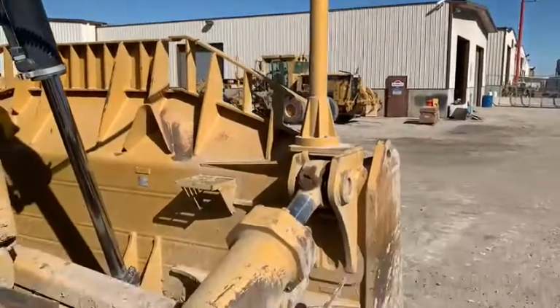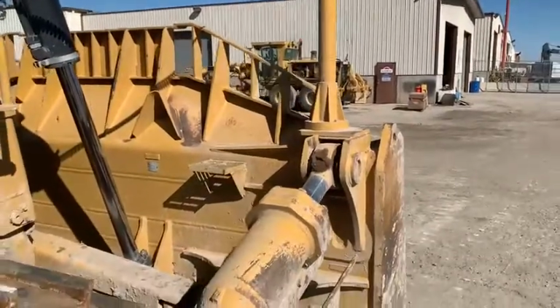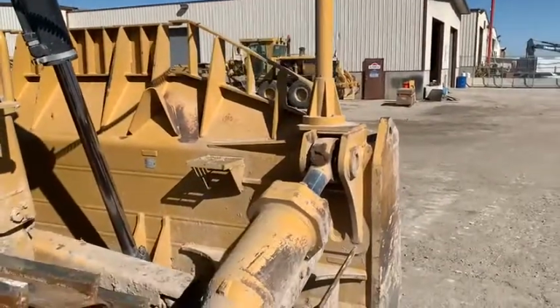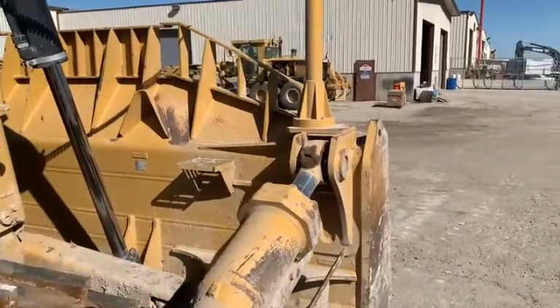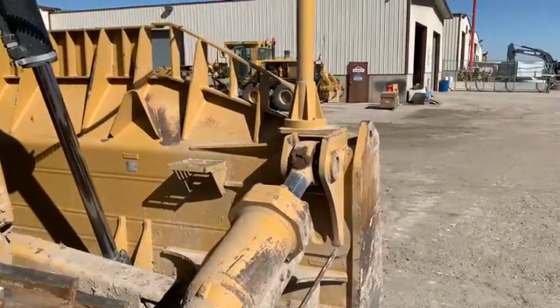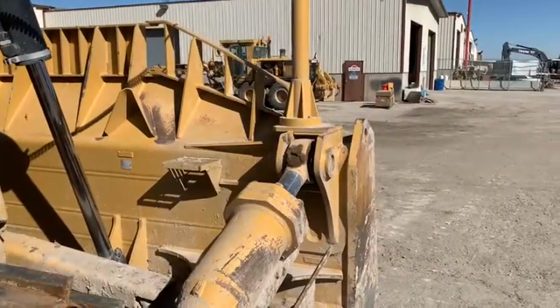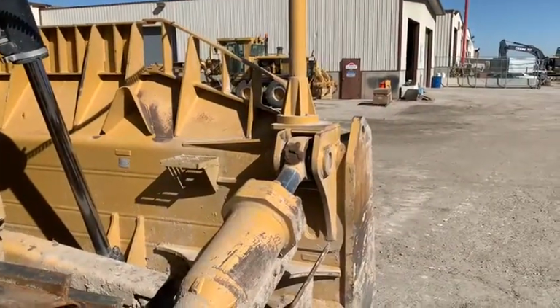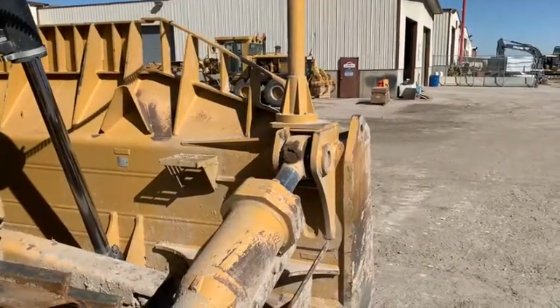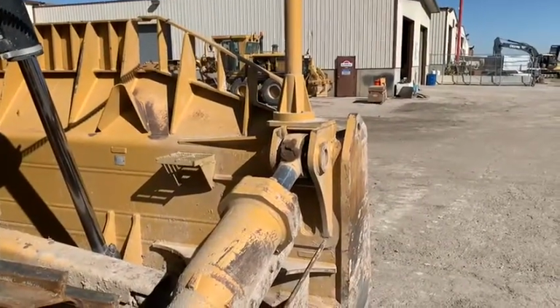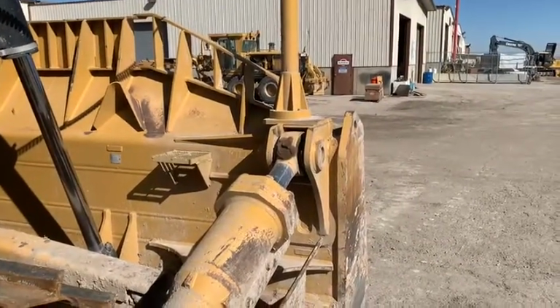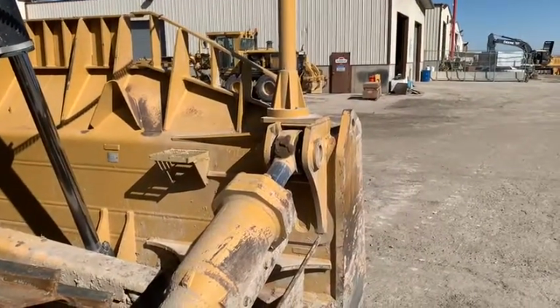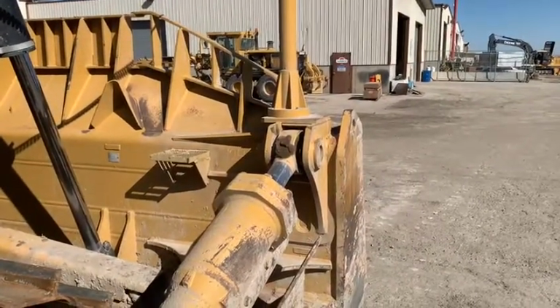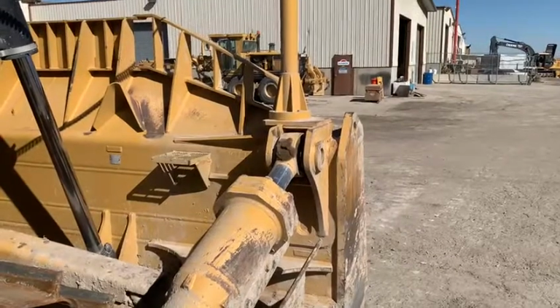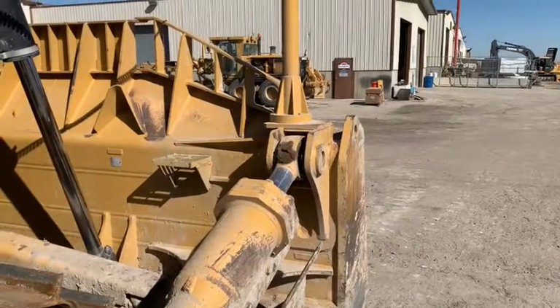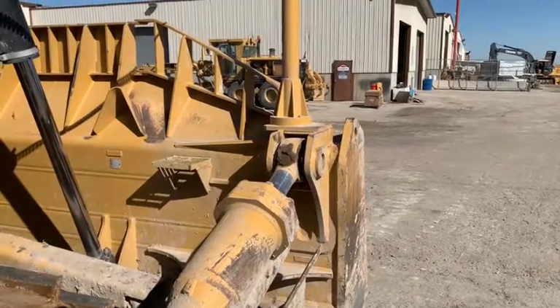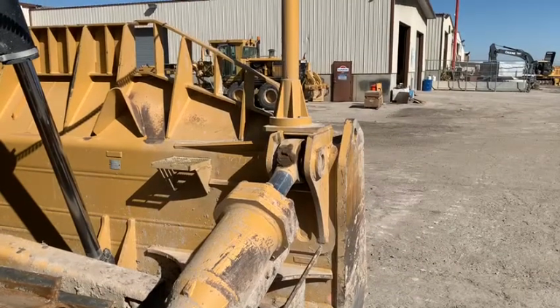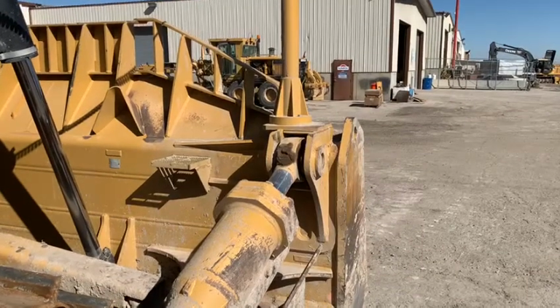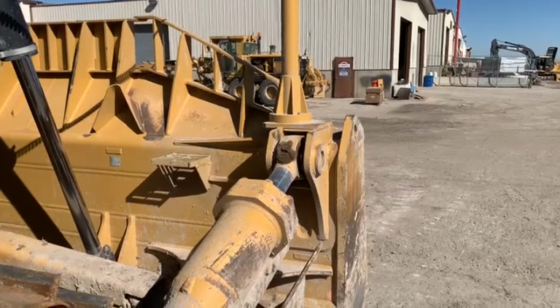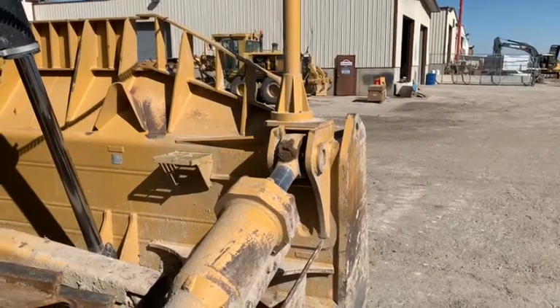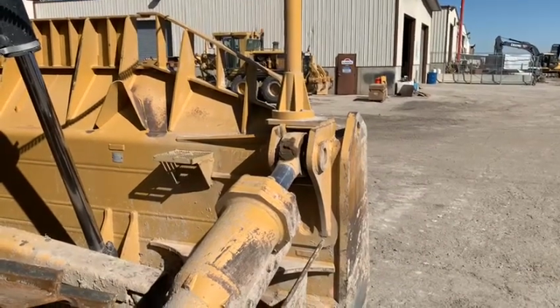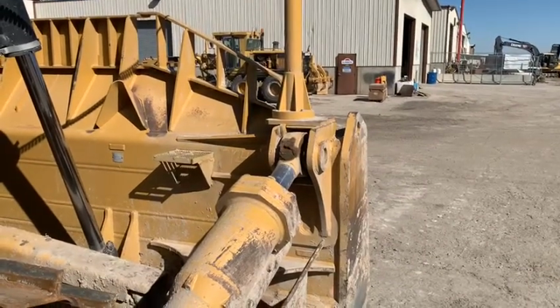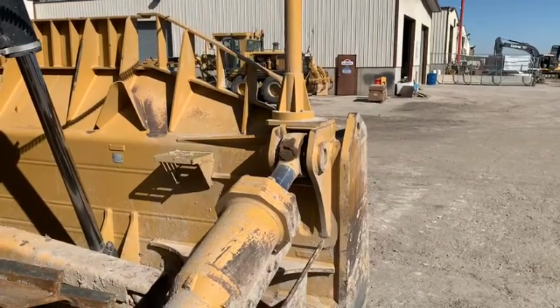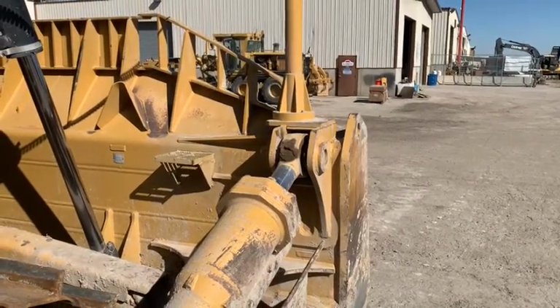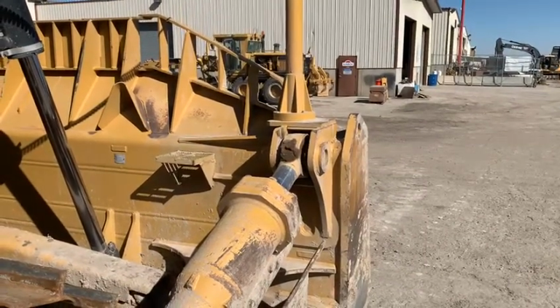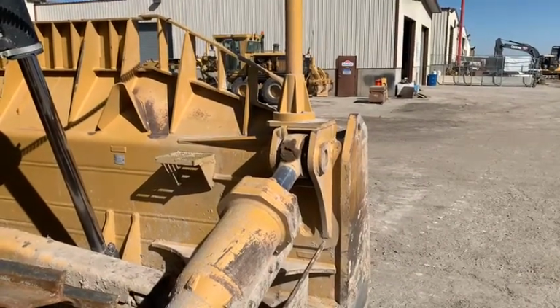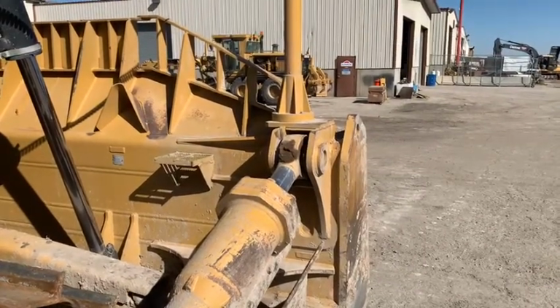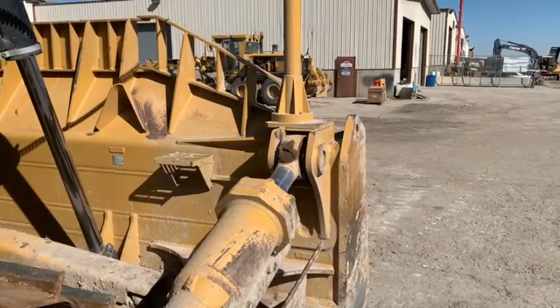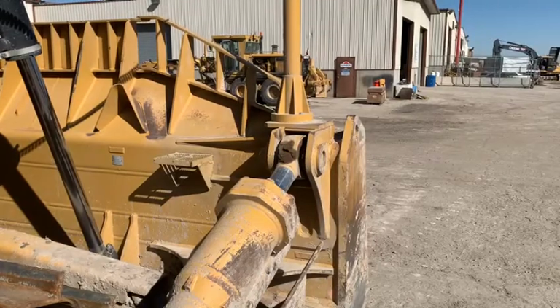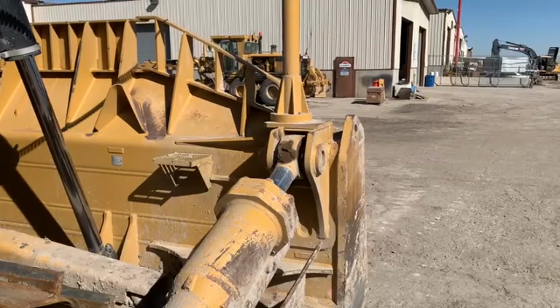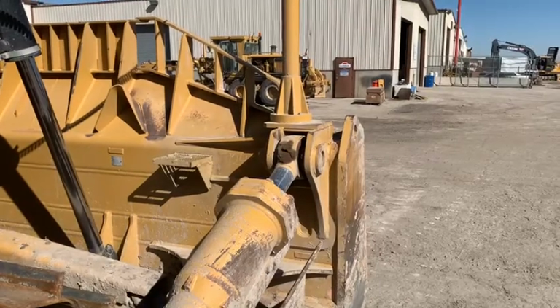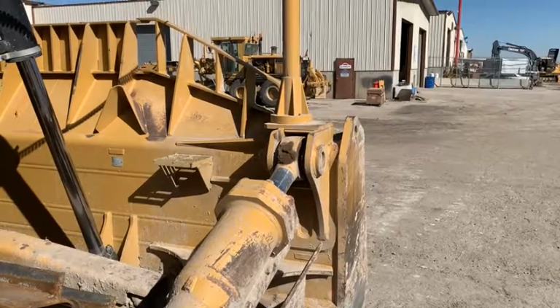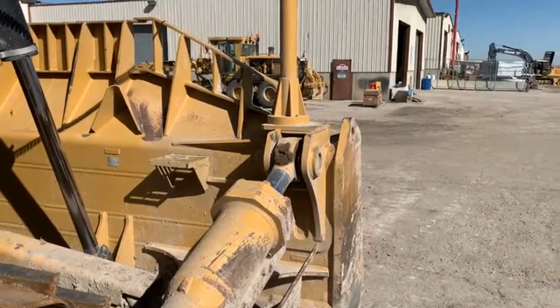As you can see, prior to that, they're standing on the ram or the blade and there was no good foothold. So that's a quick improvement we made and we did it to all of our dozers in our area.